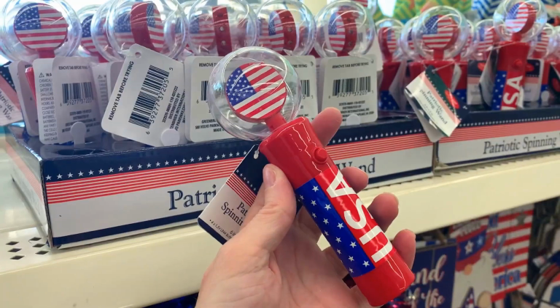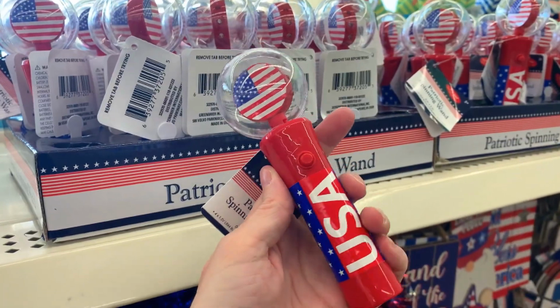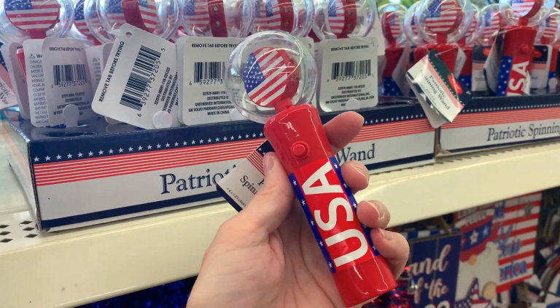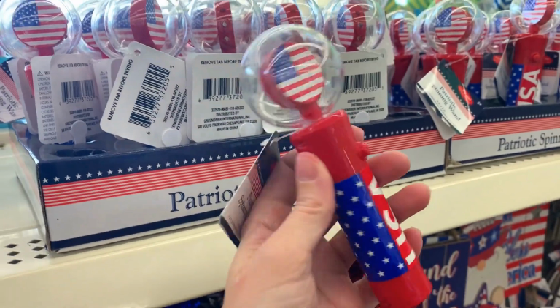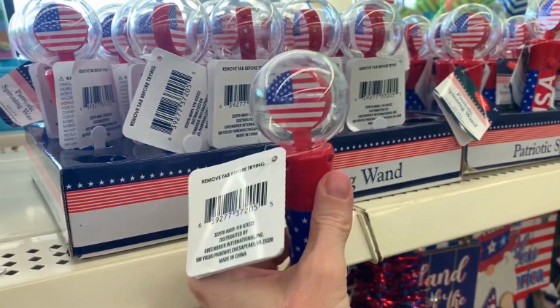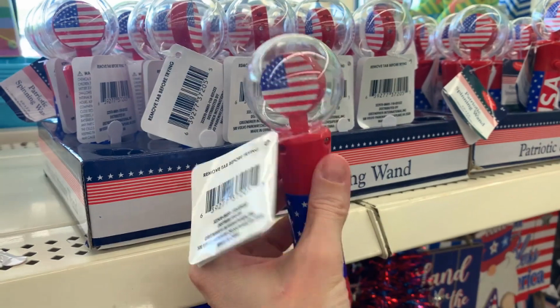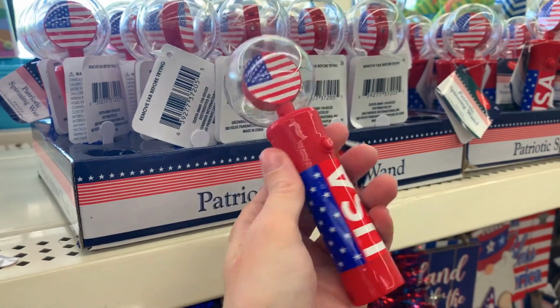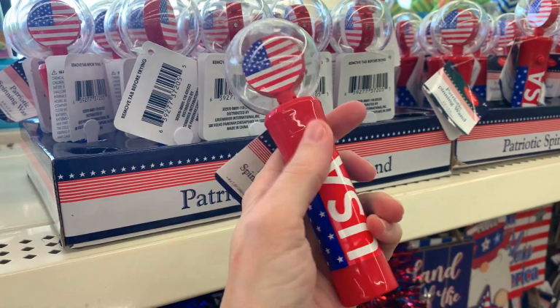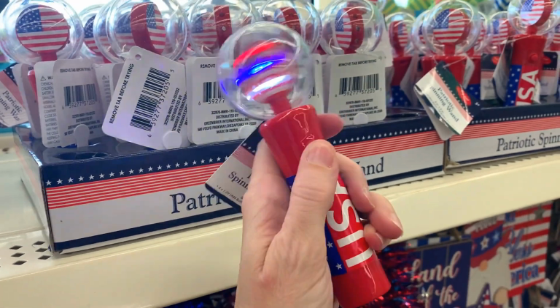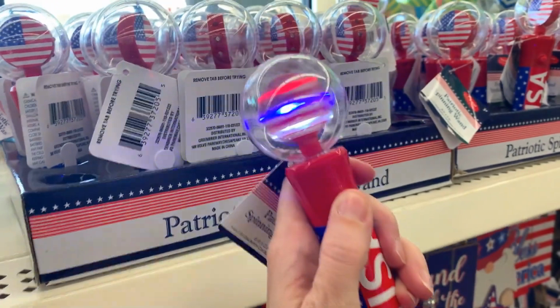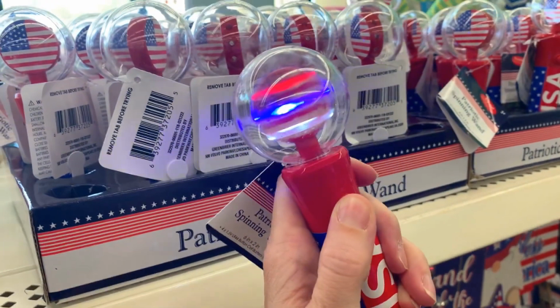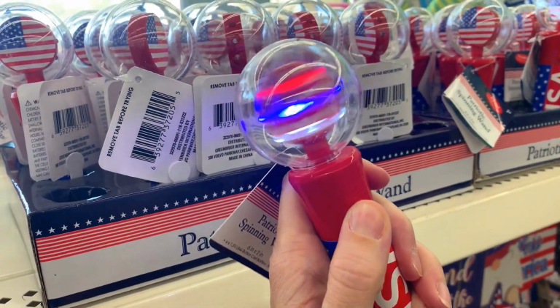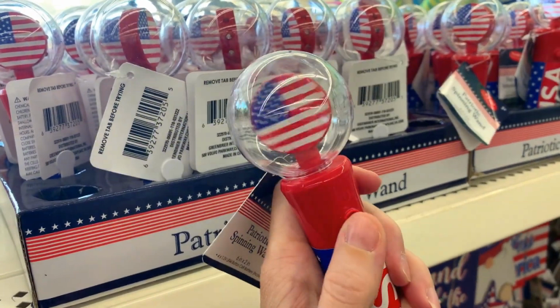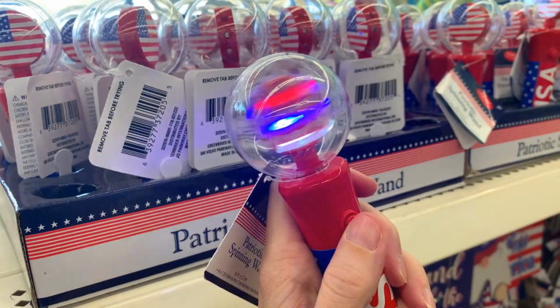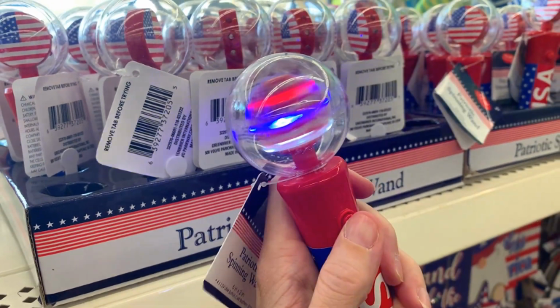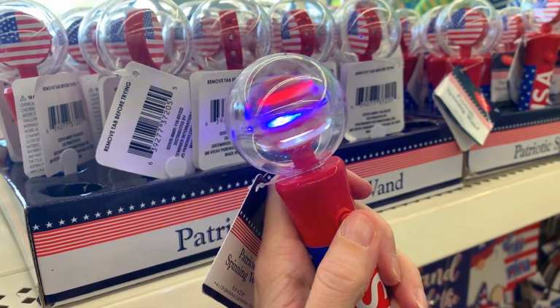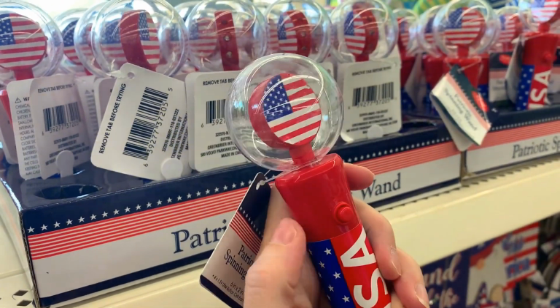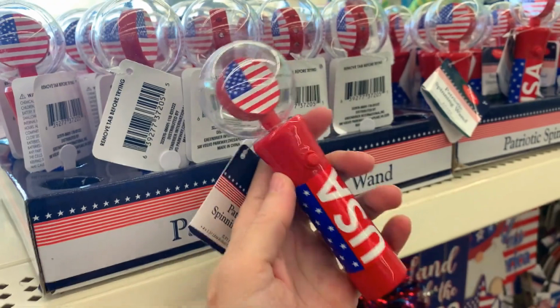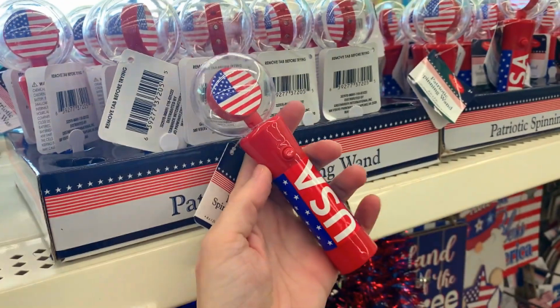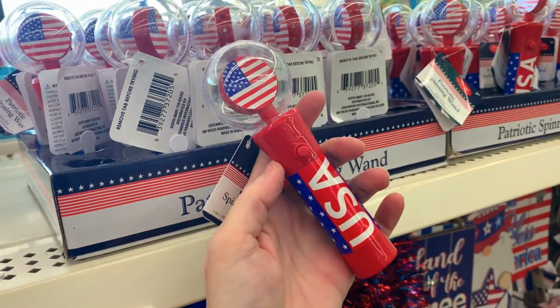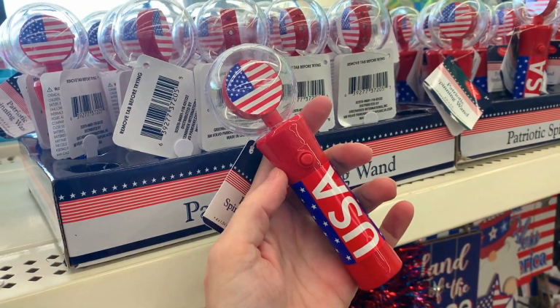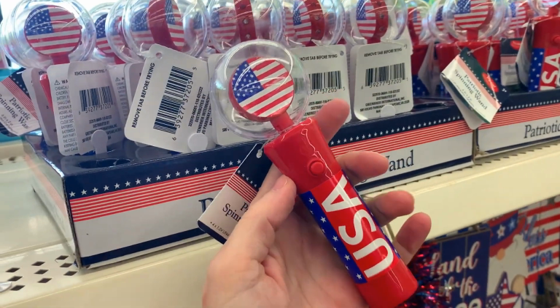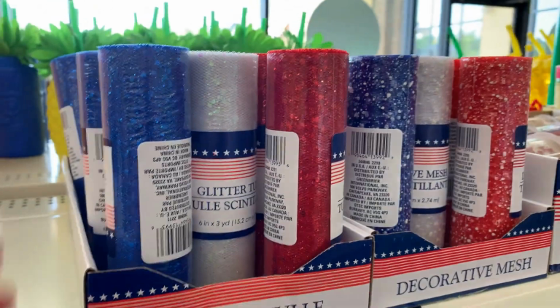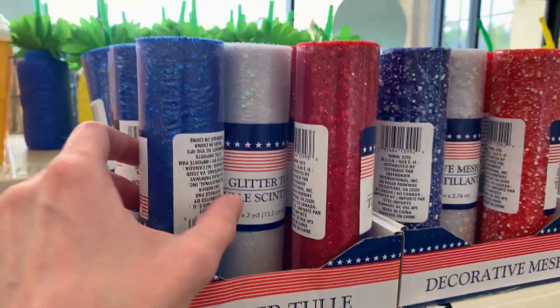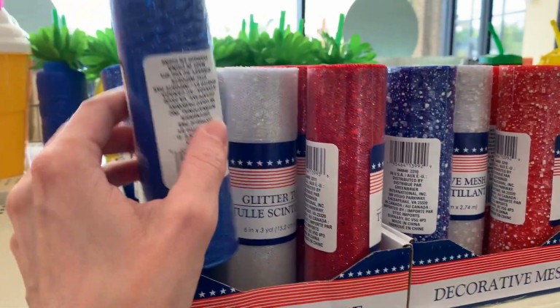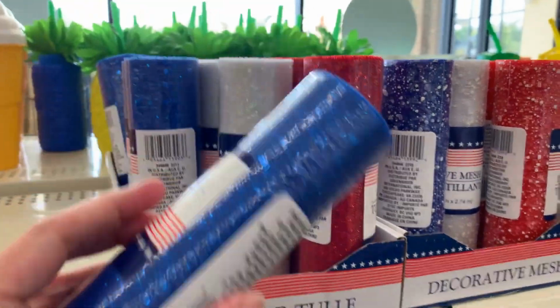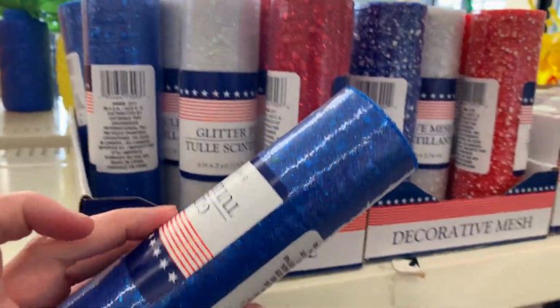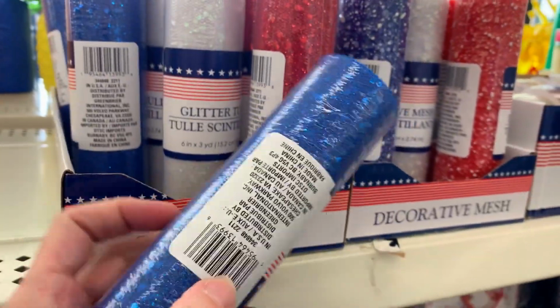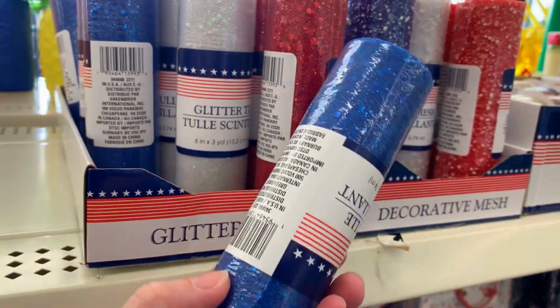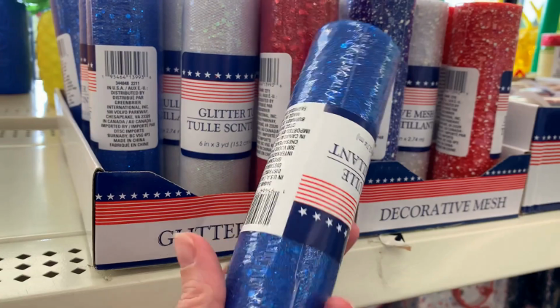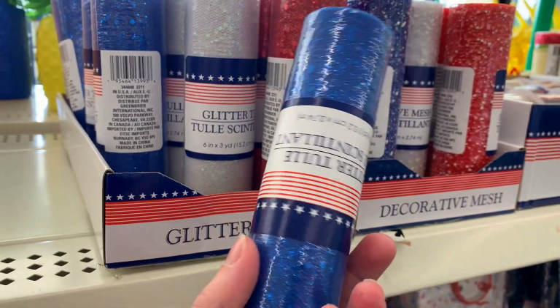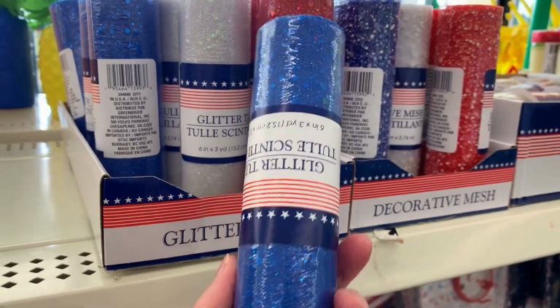There's a fun little LED light-up toy for kids — you press the button and get red, white, and blue lights while the flag spins. Definitely a fun toy for kids waiting for the fireworks in the evening.